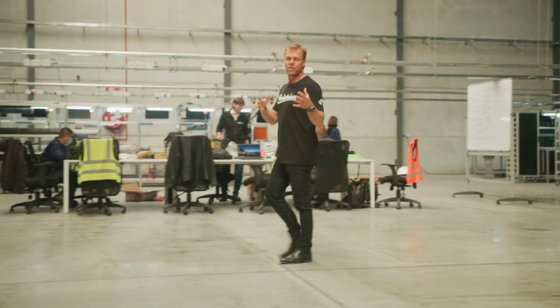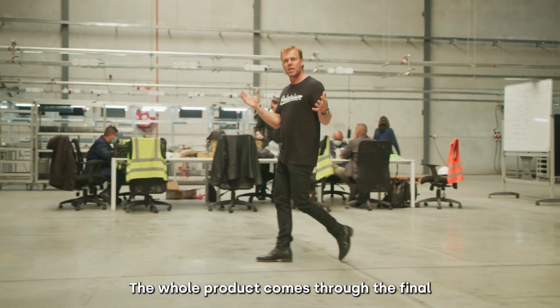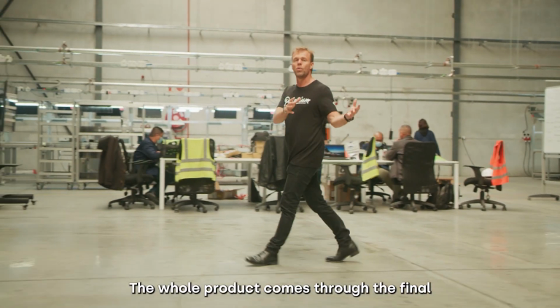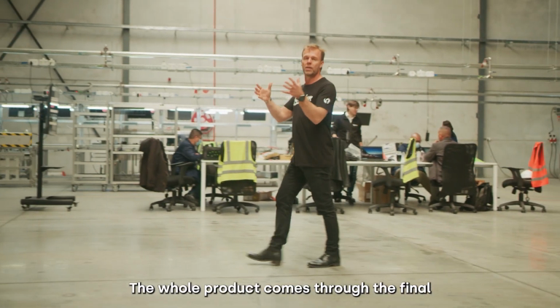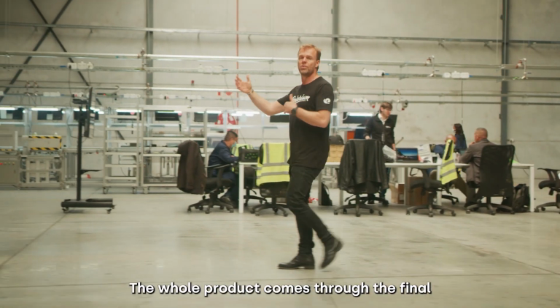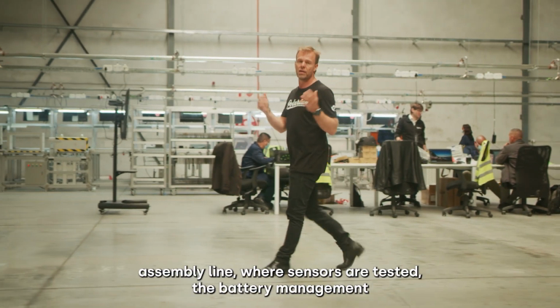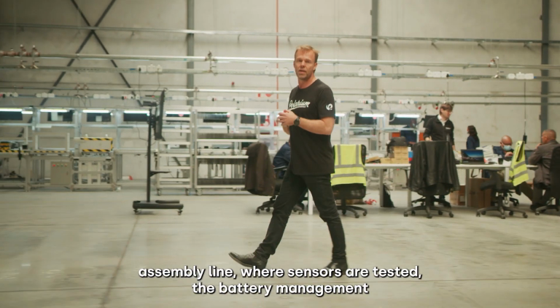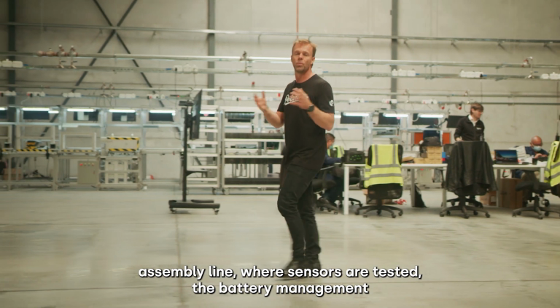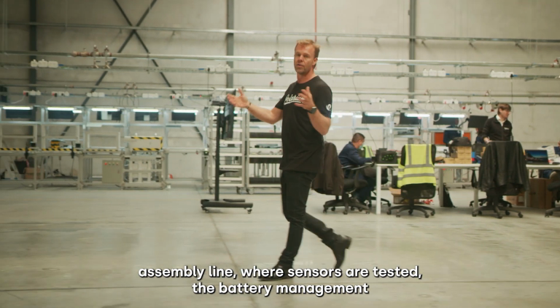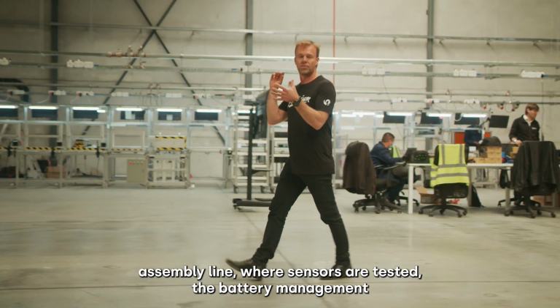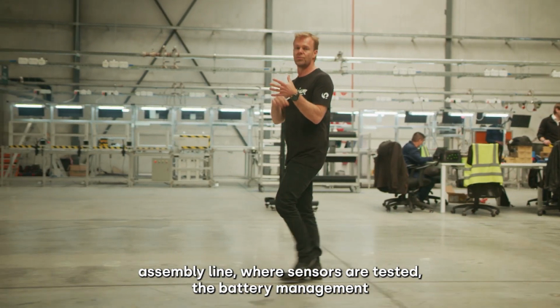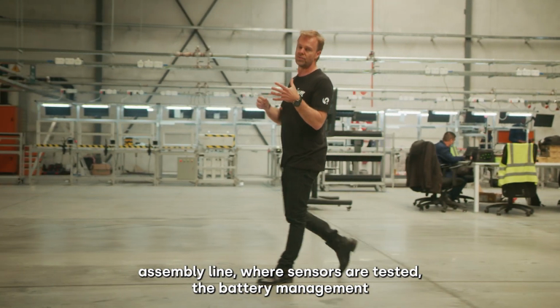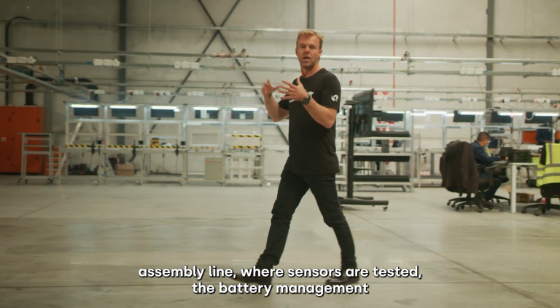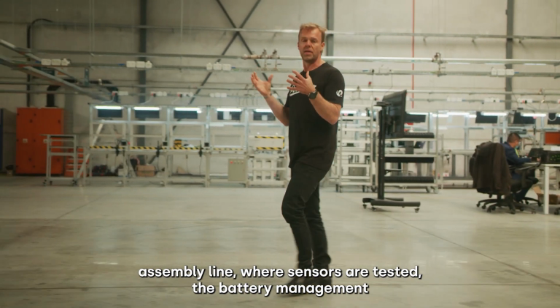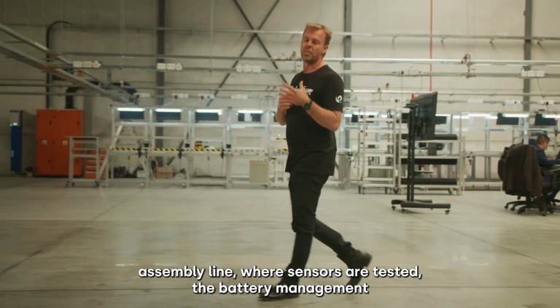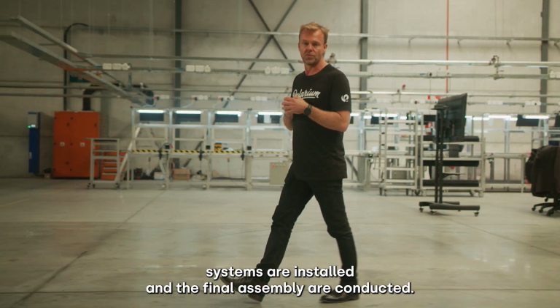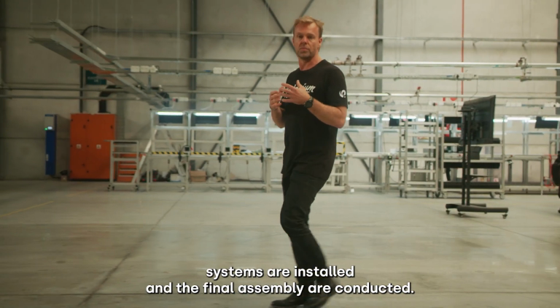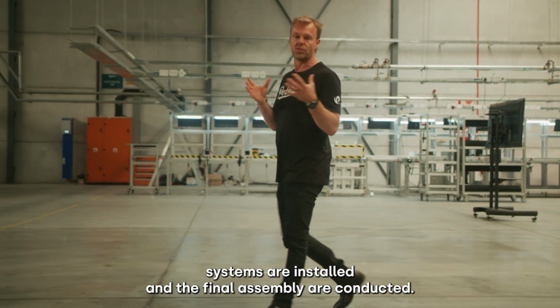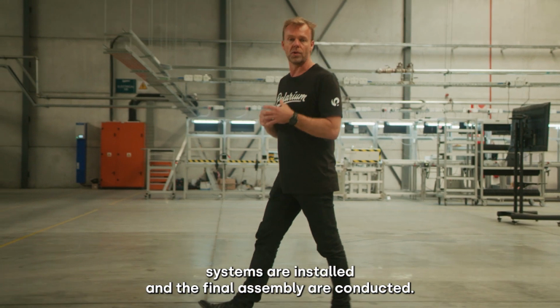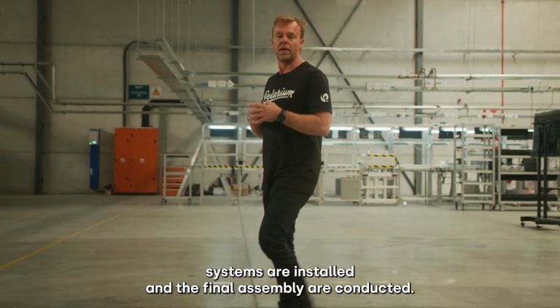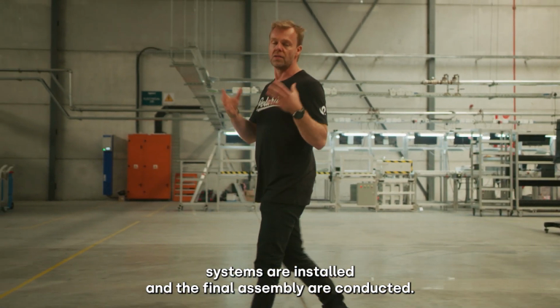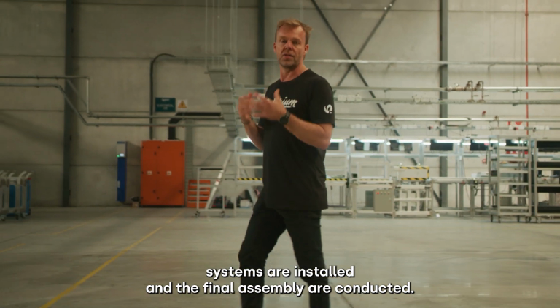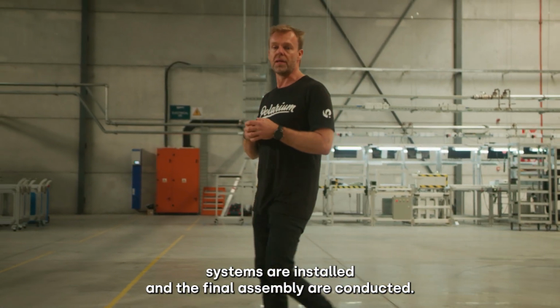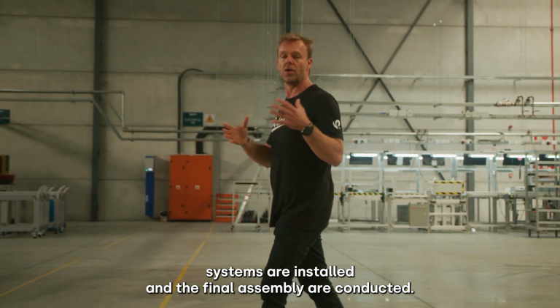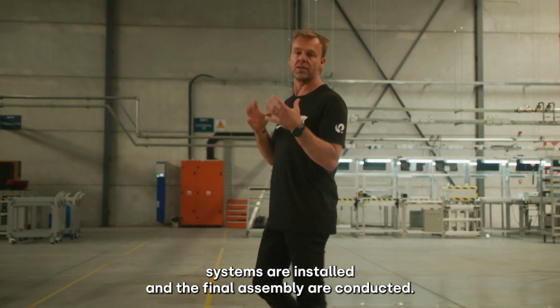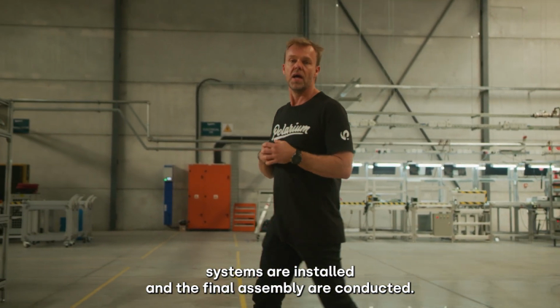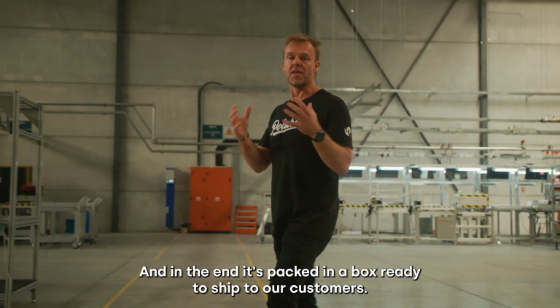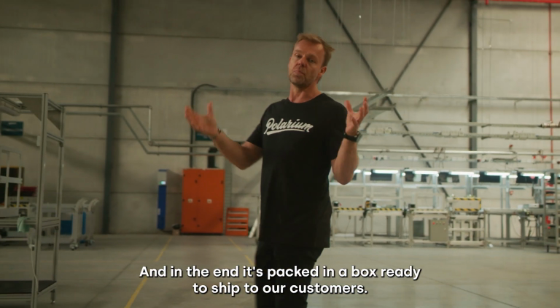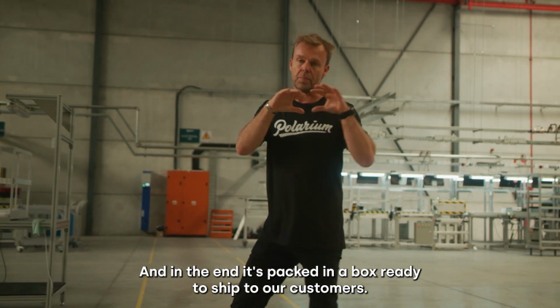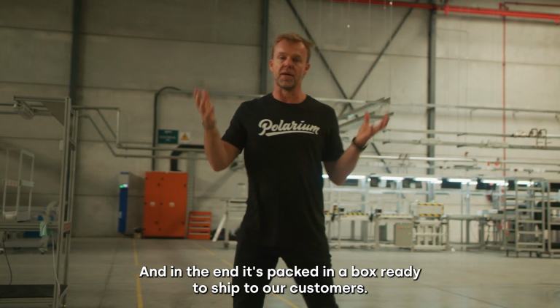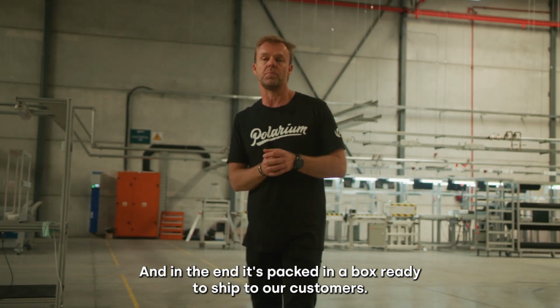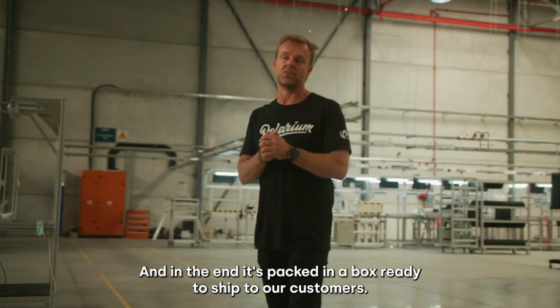The whole product comes to the final assembly line where sensors are tested, the battery management systems are installed and the final assembly is conducted, and in the end it's packed in a box ready to ship to our customers.